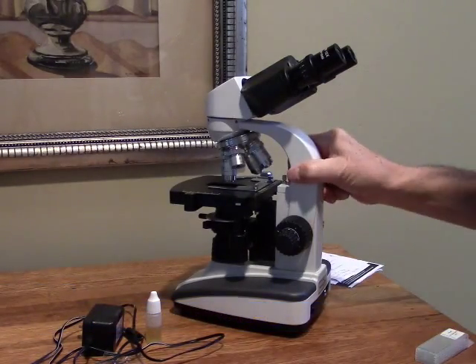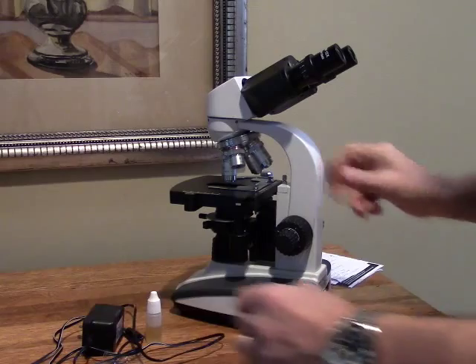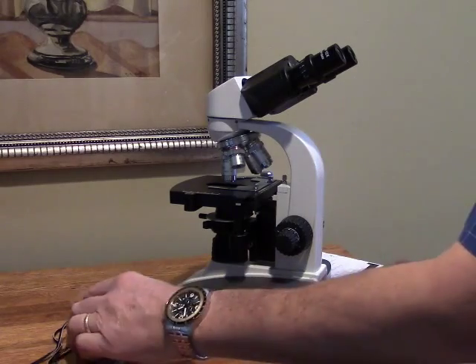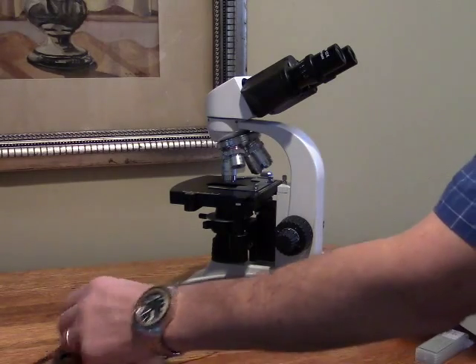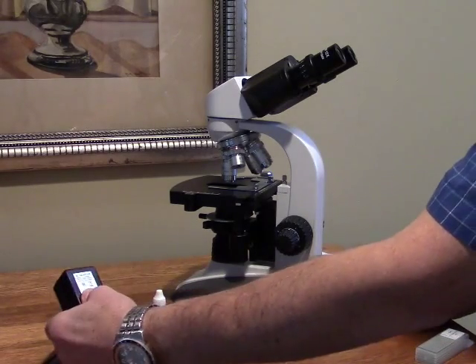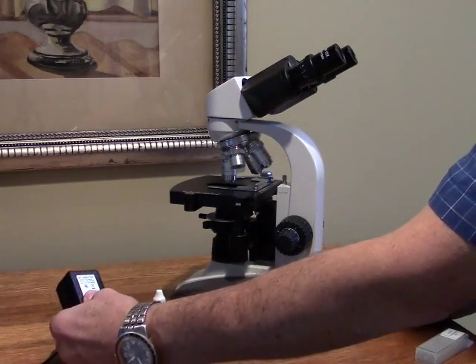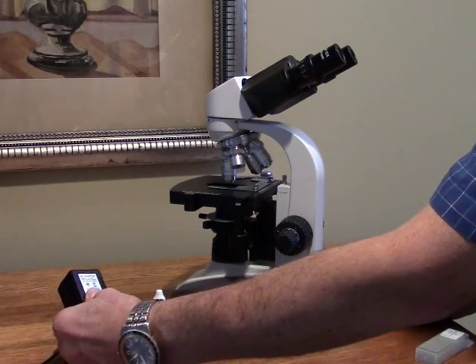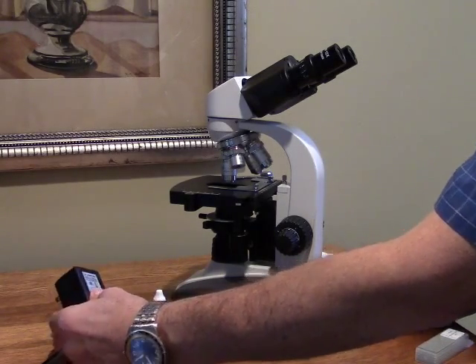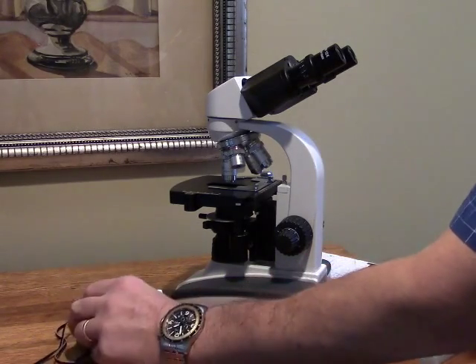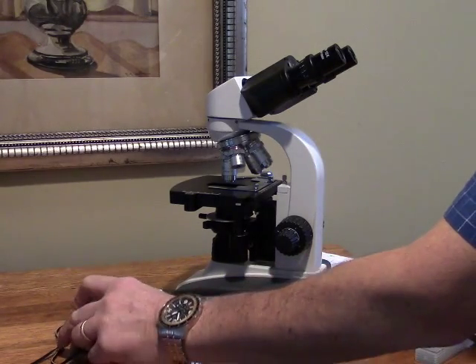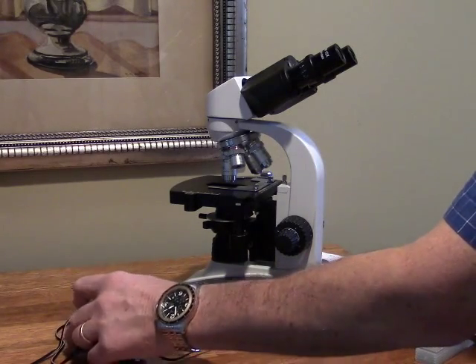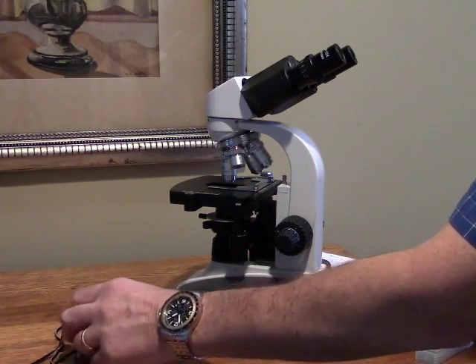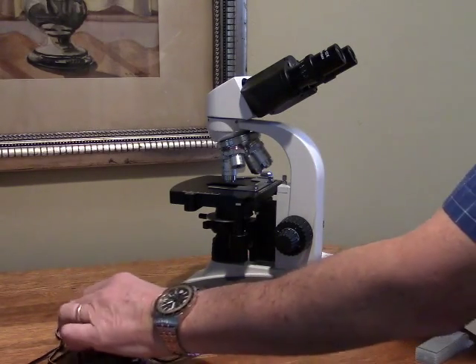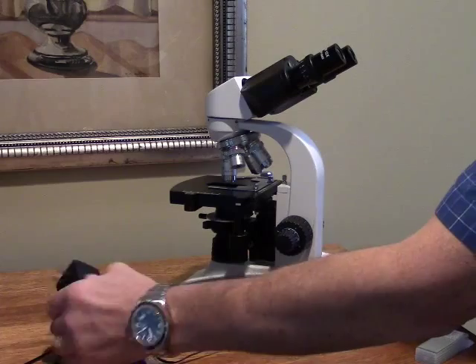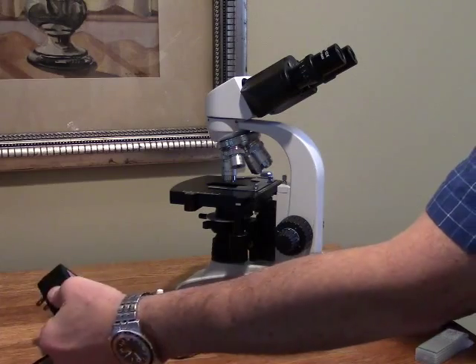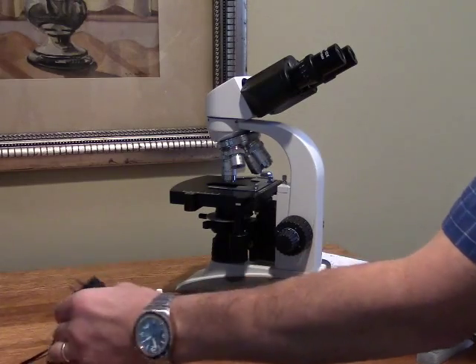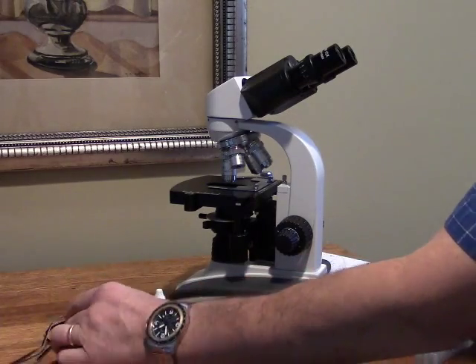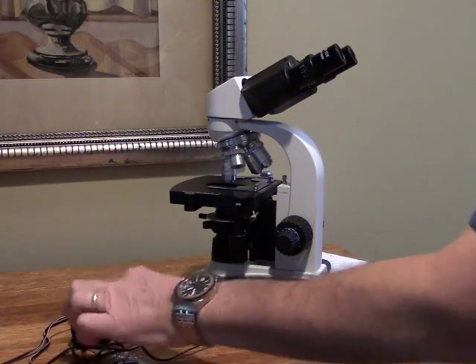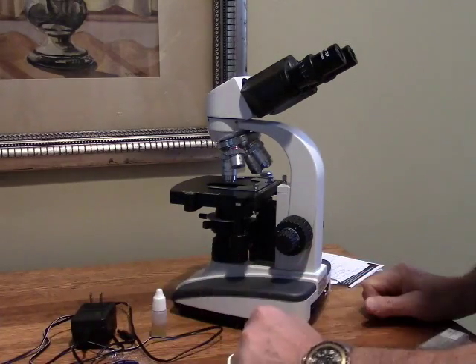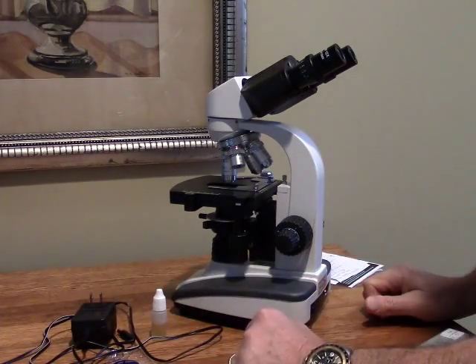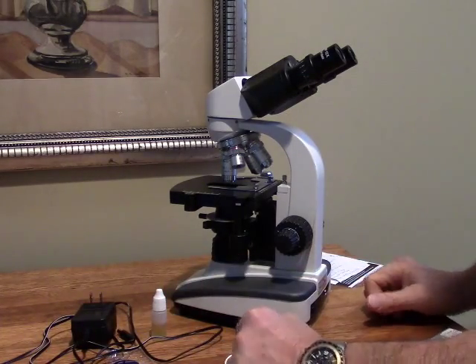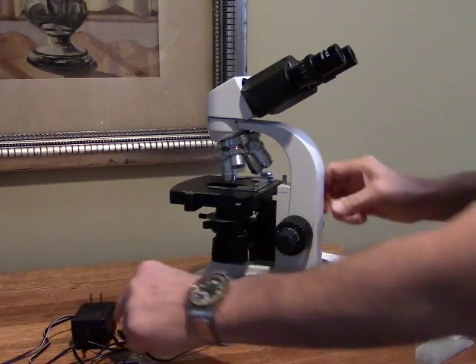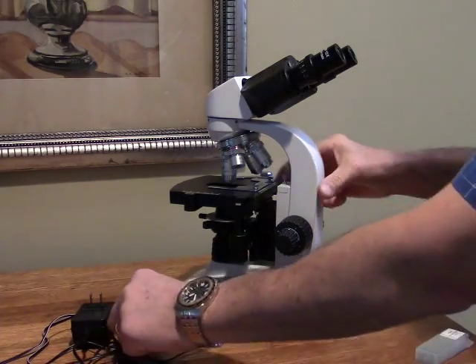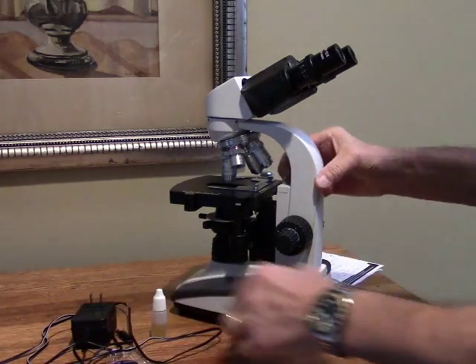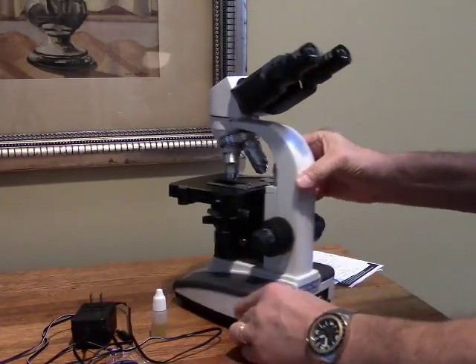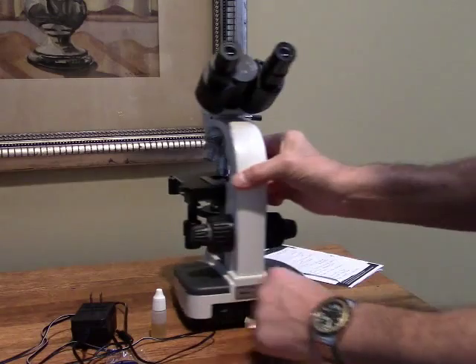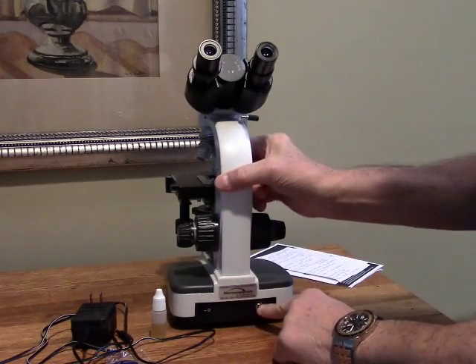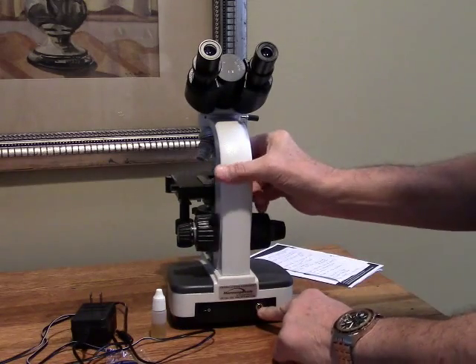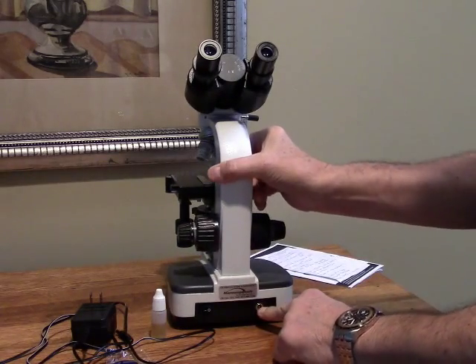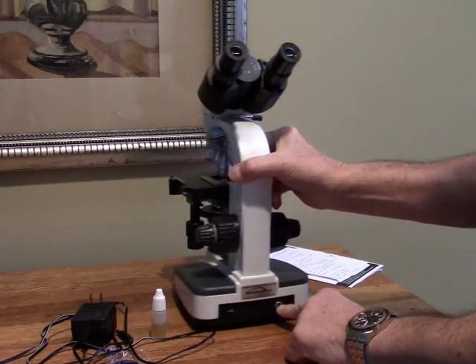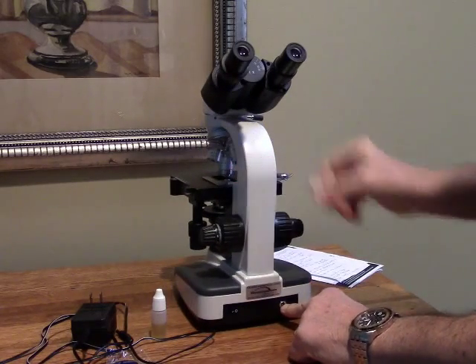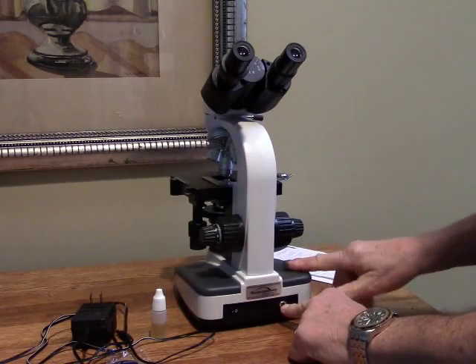You also get a few other things. This is an AC adapter, which is 120 to 240 volts, 50 or 60 hertz, so that can be used internationally, and you're going to use that adapter to plug into the back of the microscope here to charge the battery.